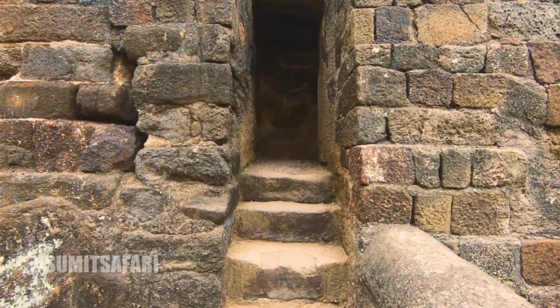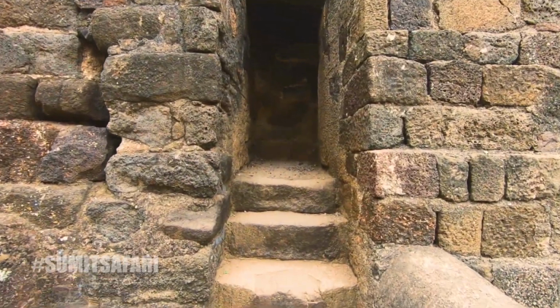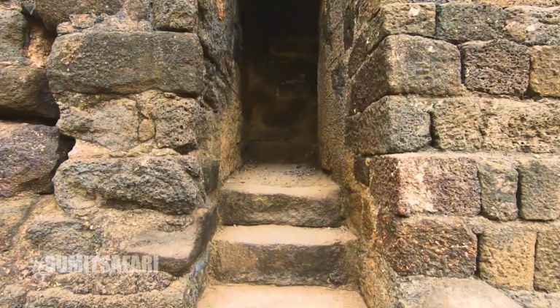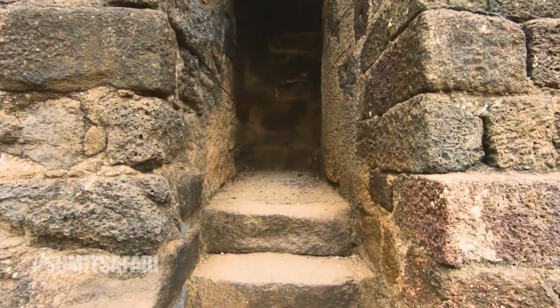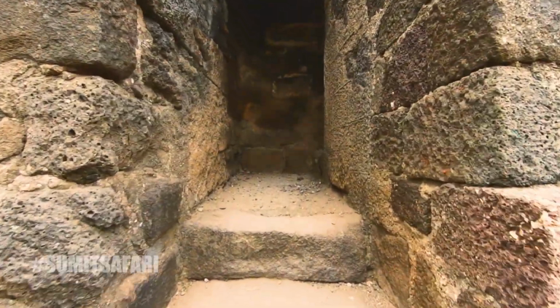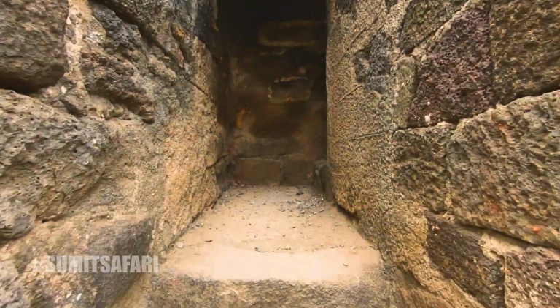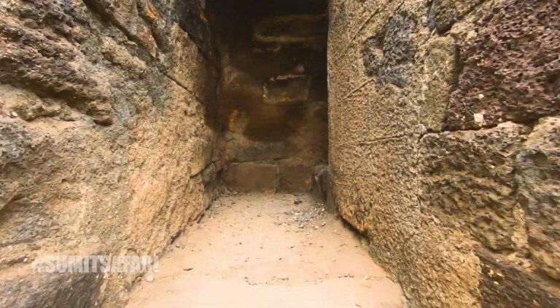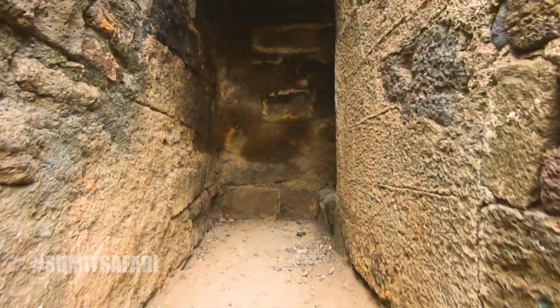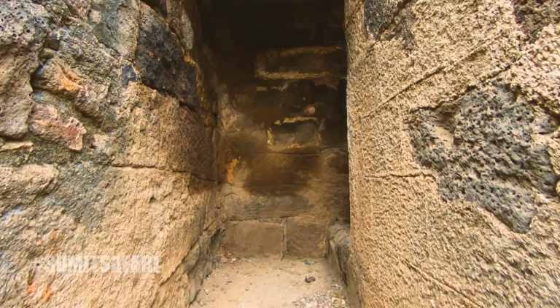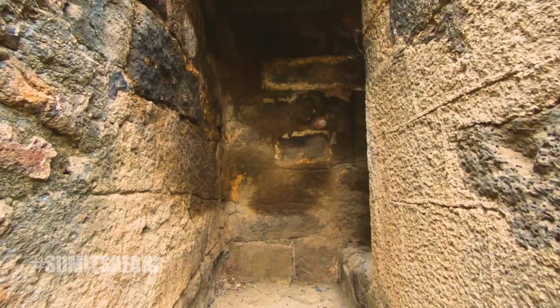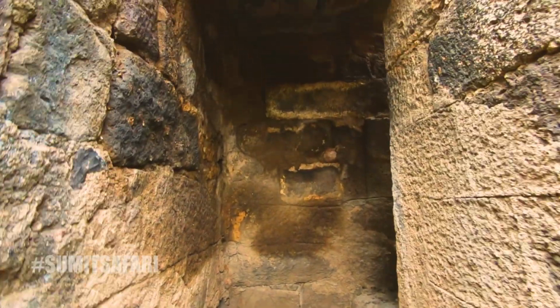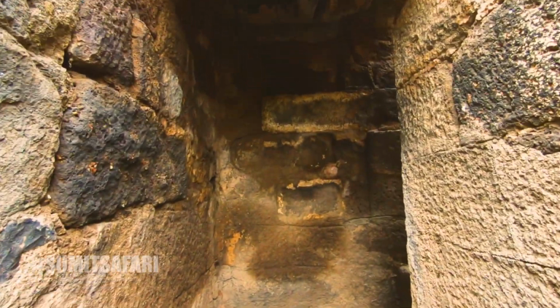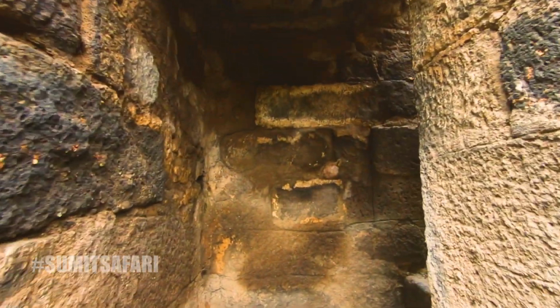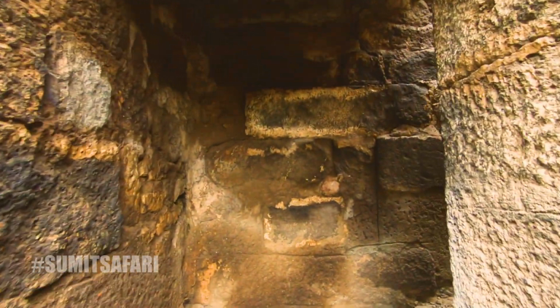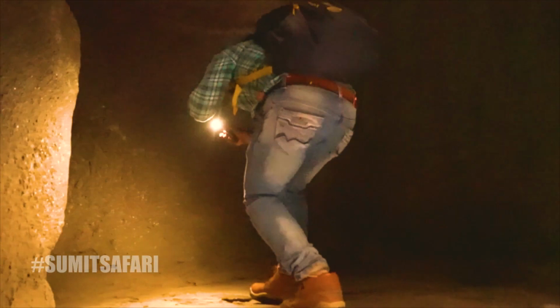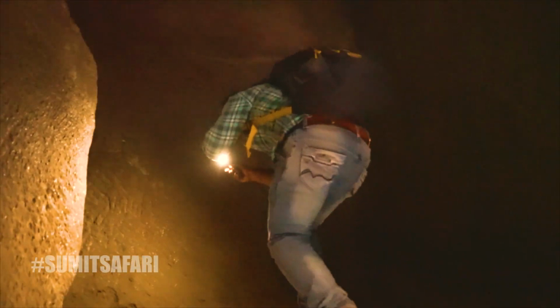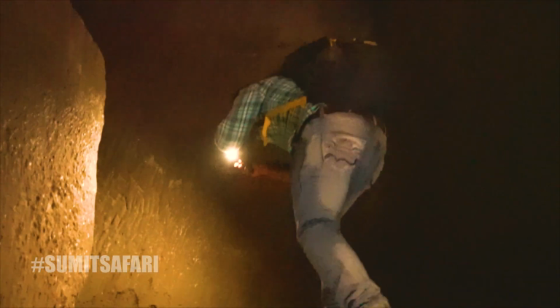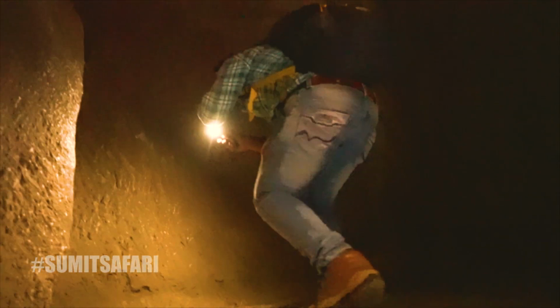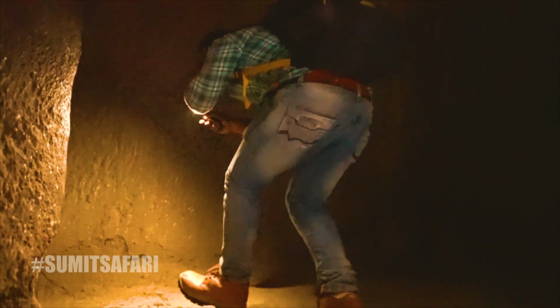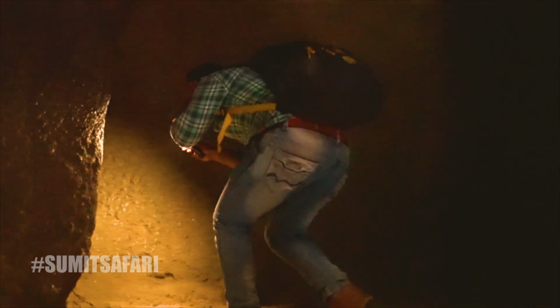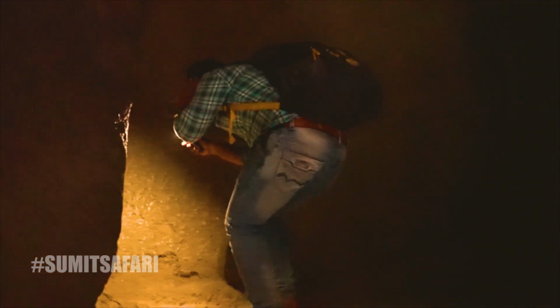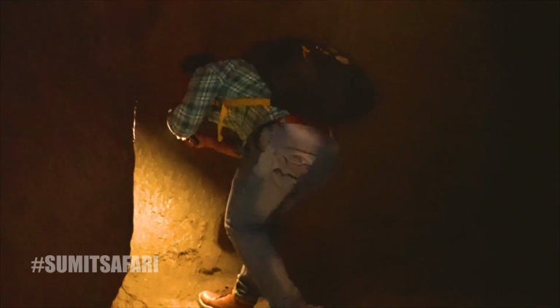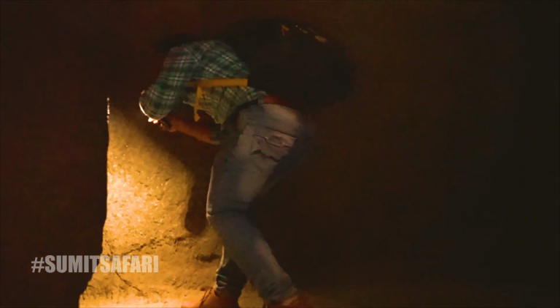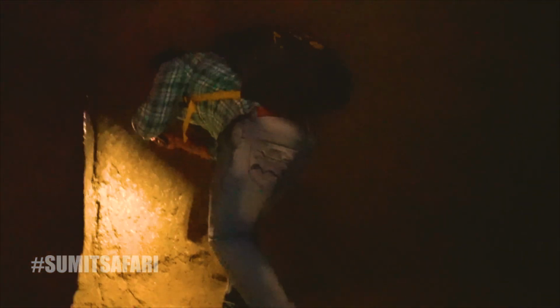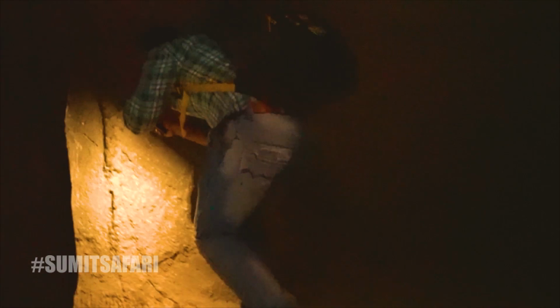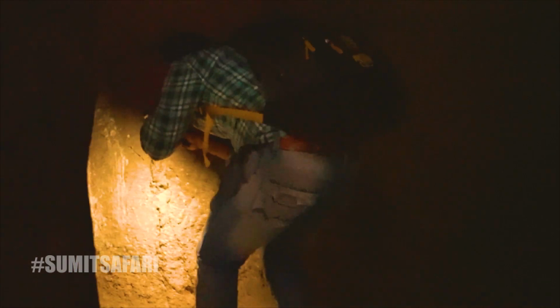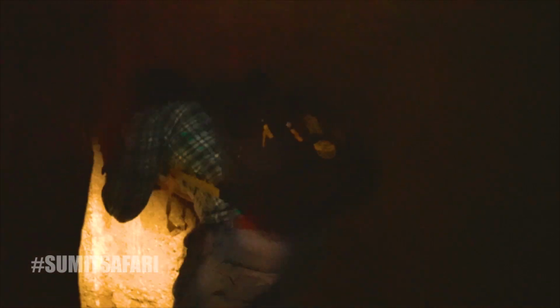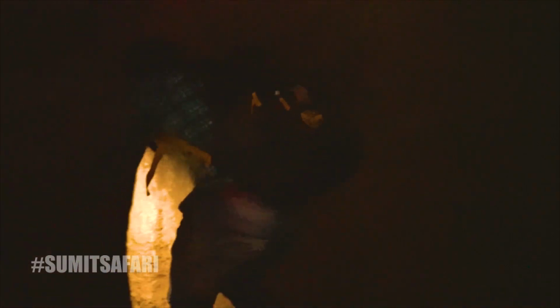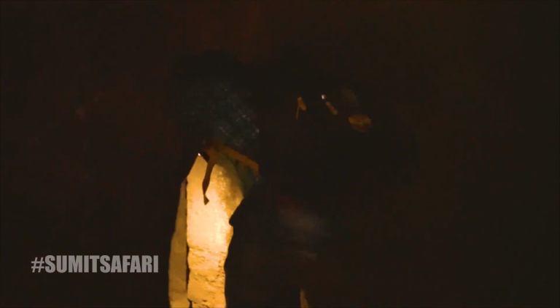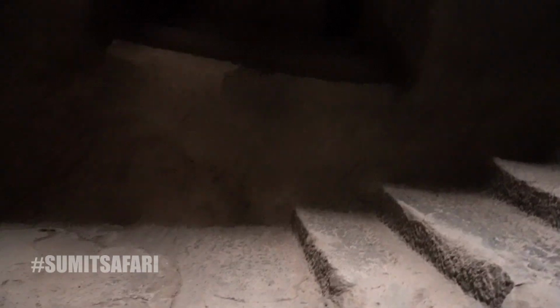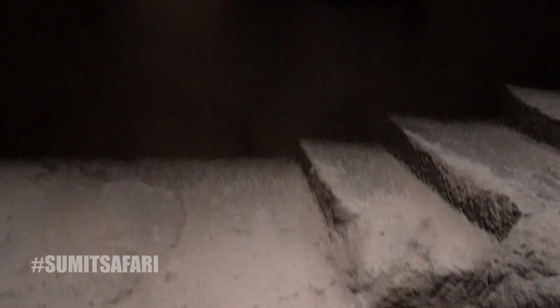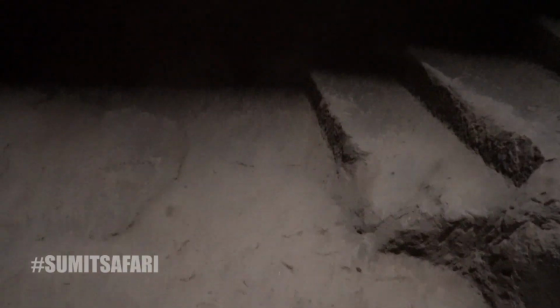Suppose the enemy crosses this bridge — there were tunnels ahead where the king's soldiers used to hide to attack the enemy, making it nearly impossible for them to escape.